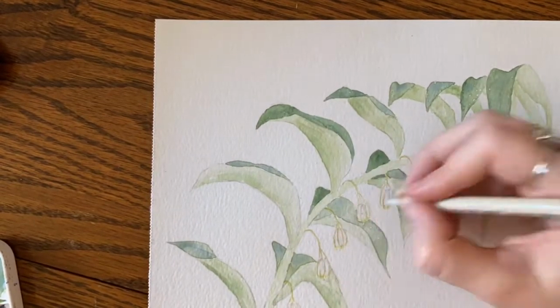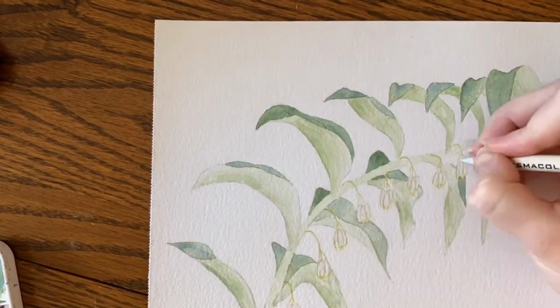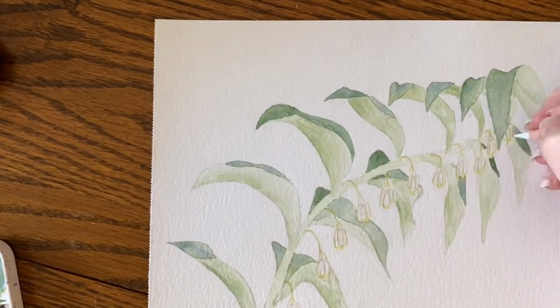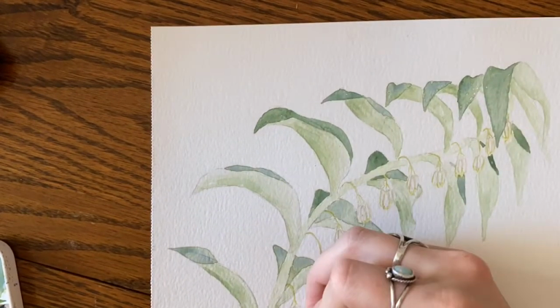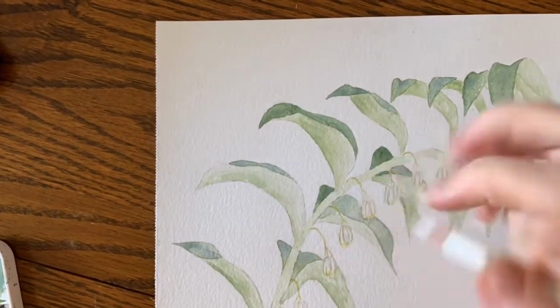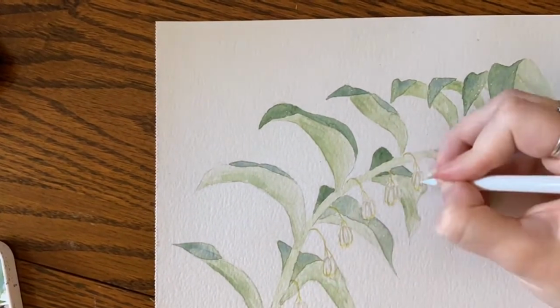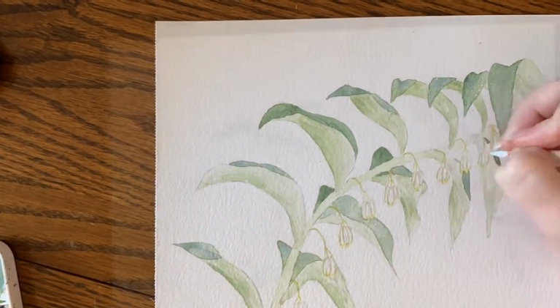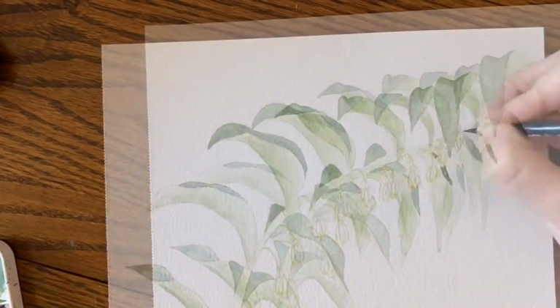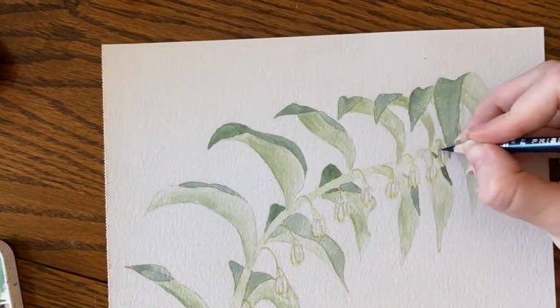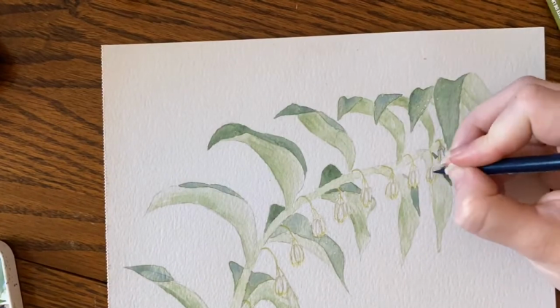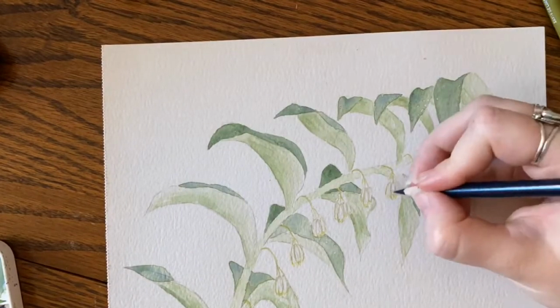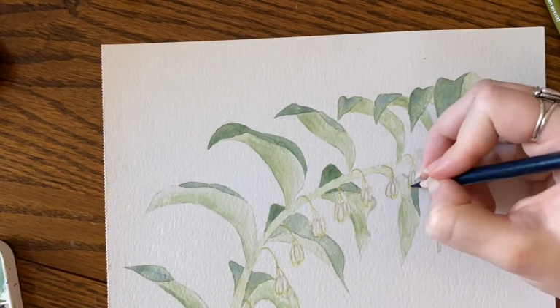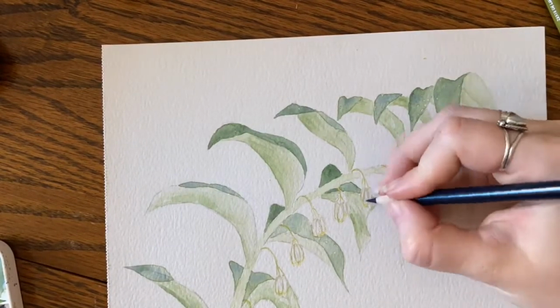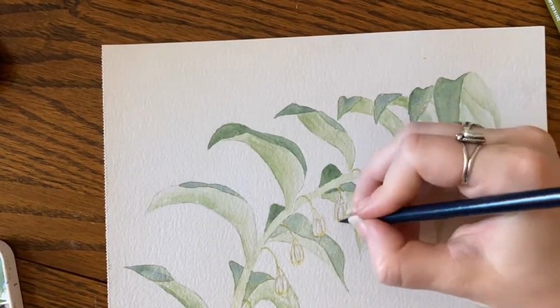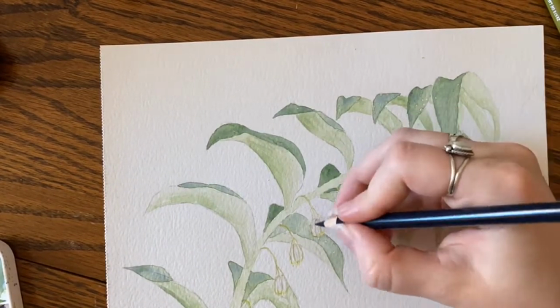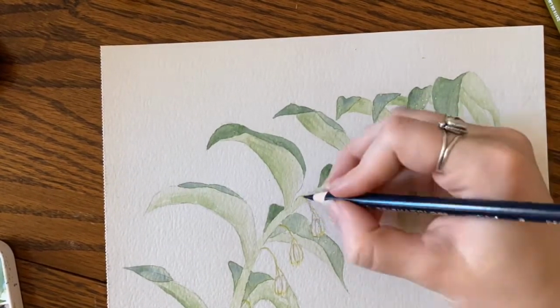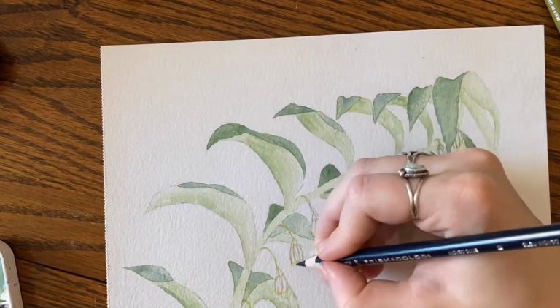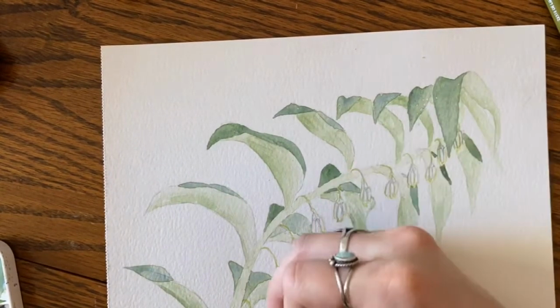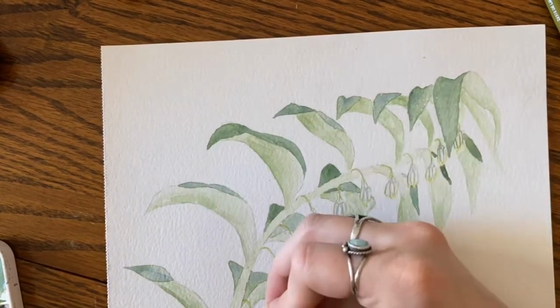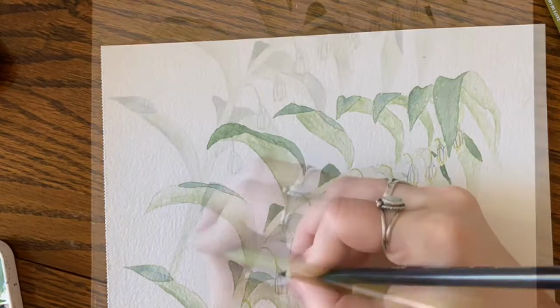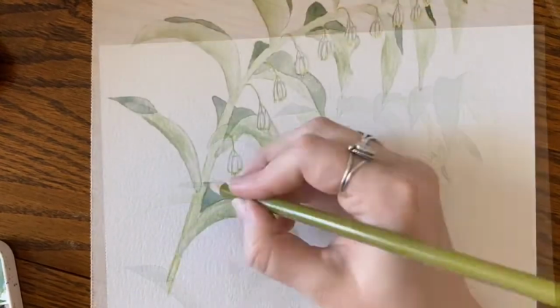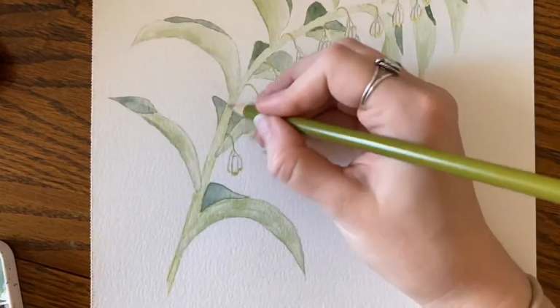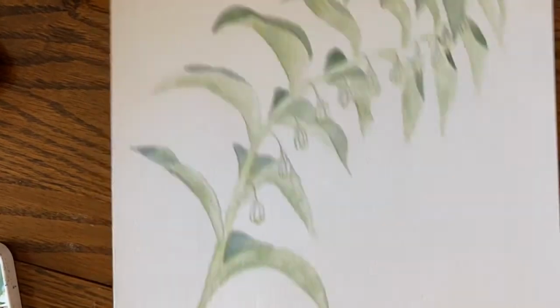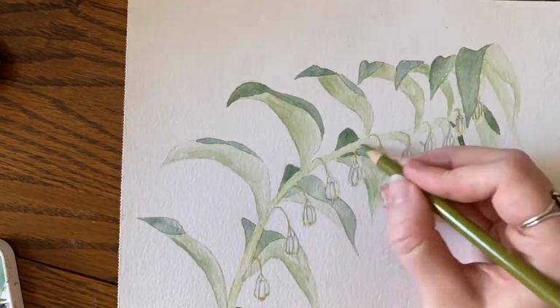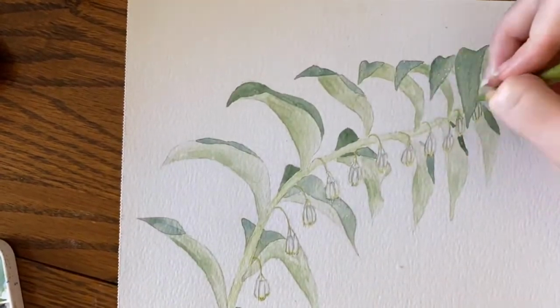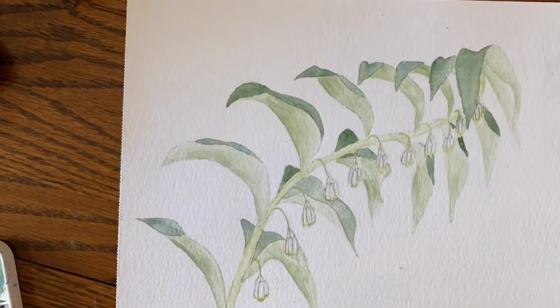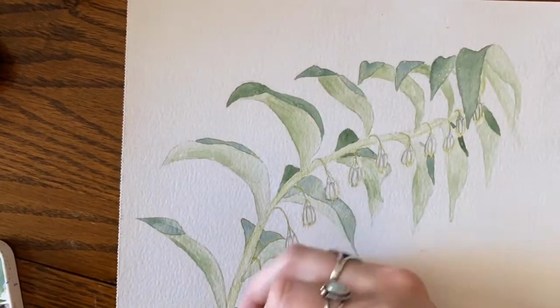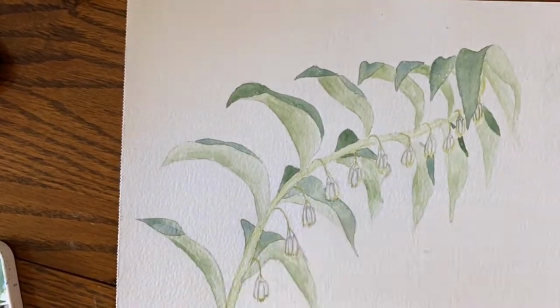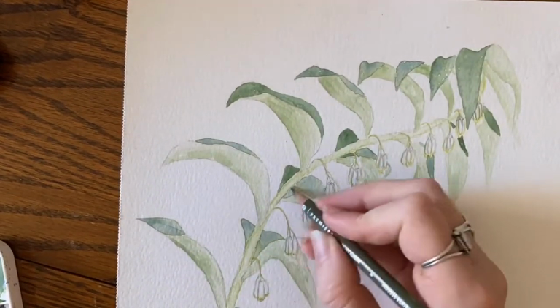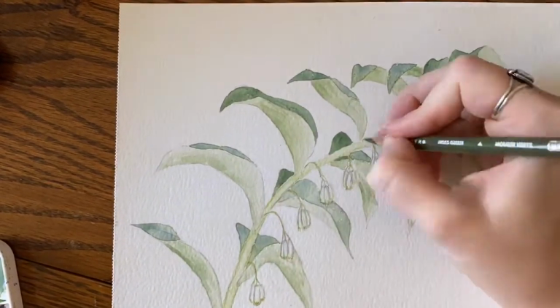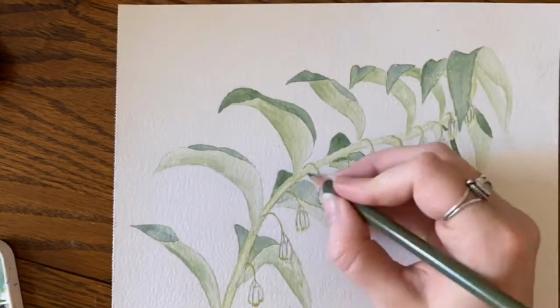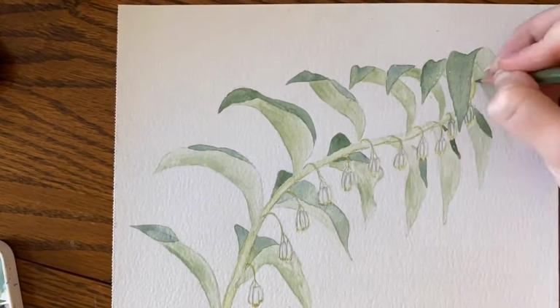These drawings, up until the invention of the camera, were the main way for scientists to depict plants they studied. Horticulturalists, botanists, physicians, and taxonomists are just a few of the disciplines that utilize botanical illustrations in their science.